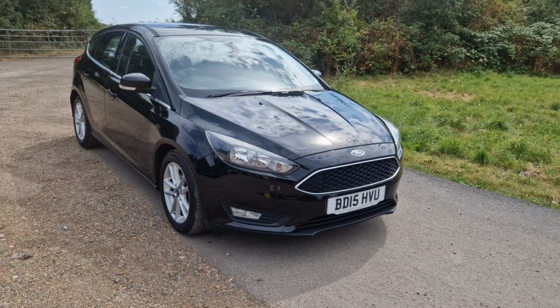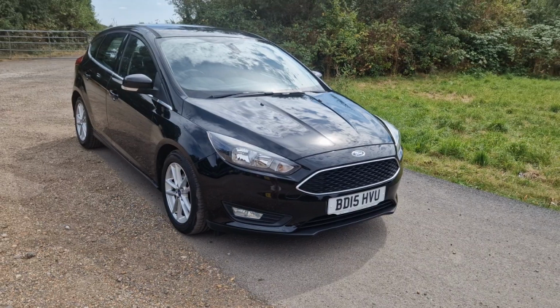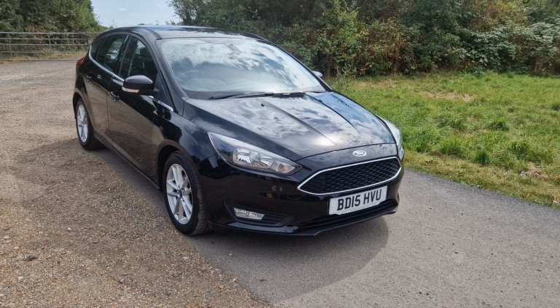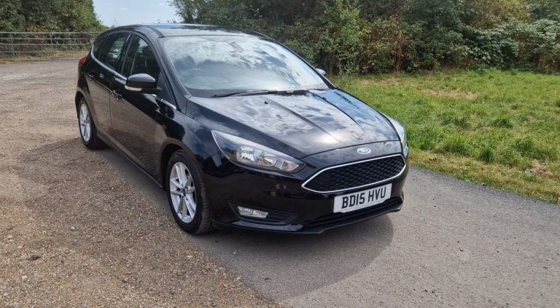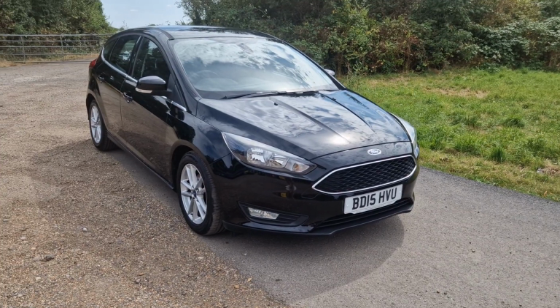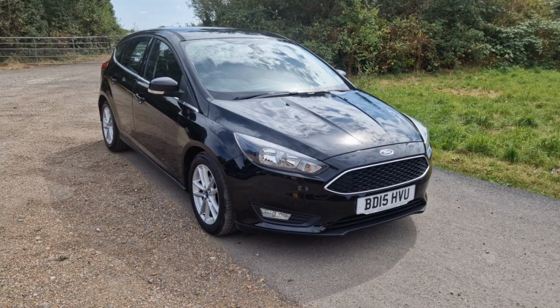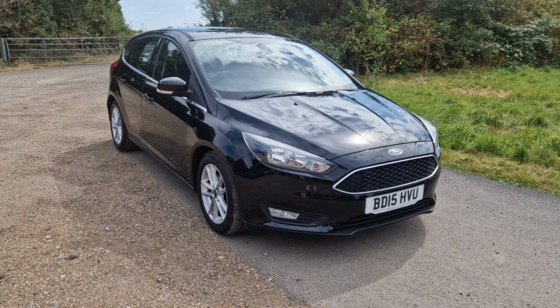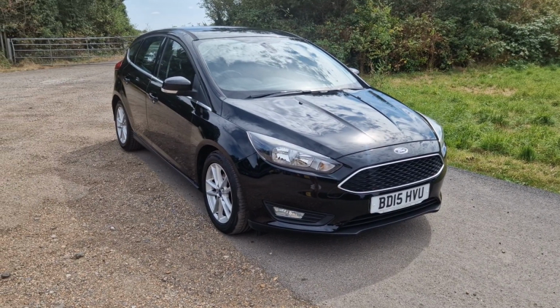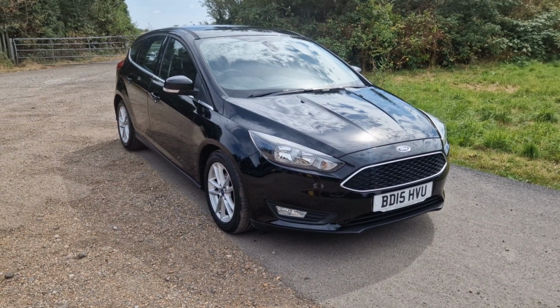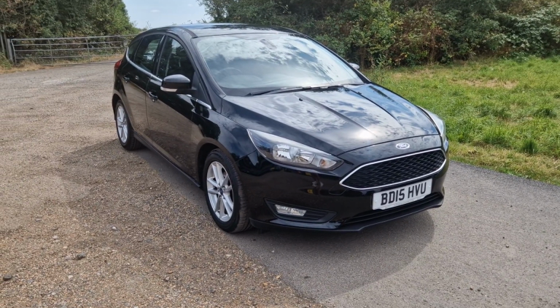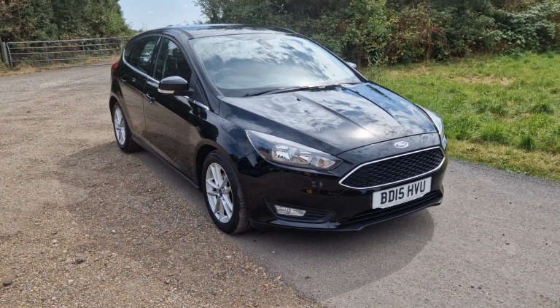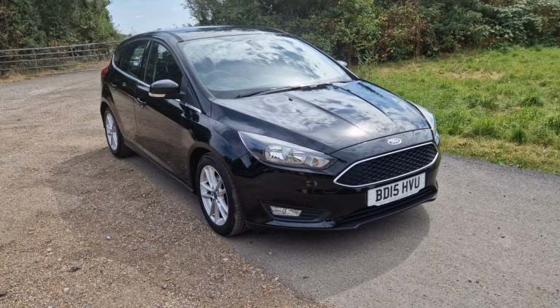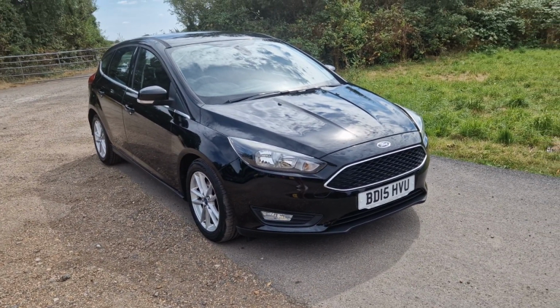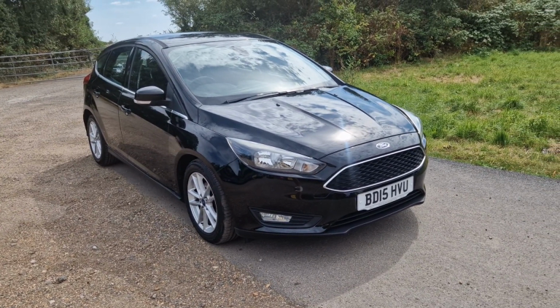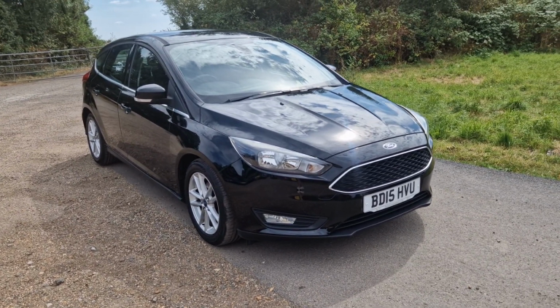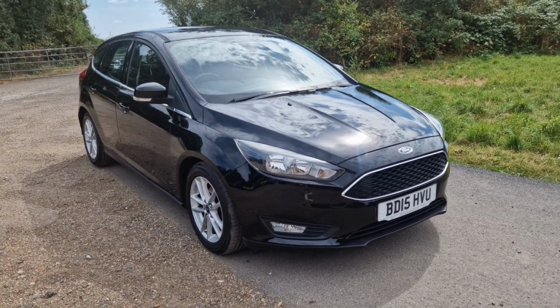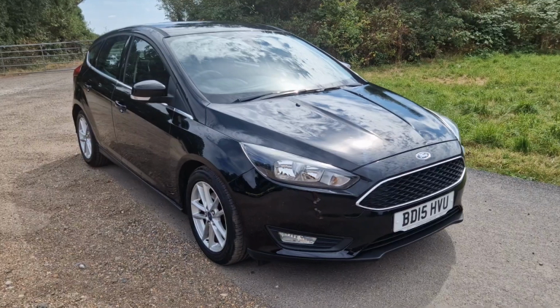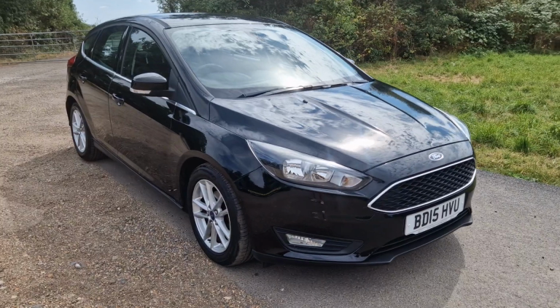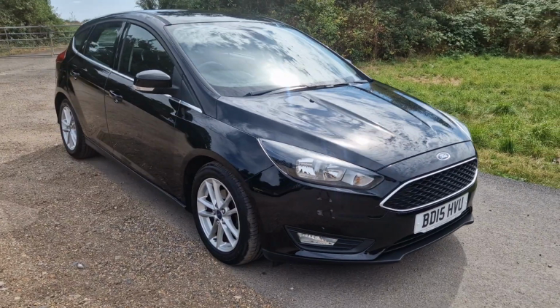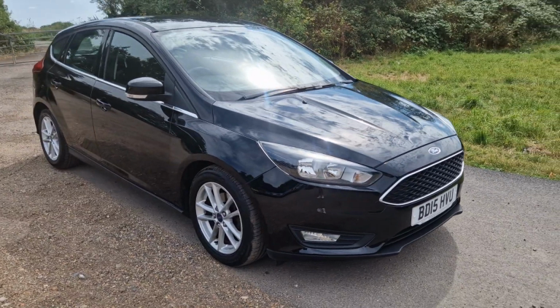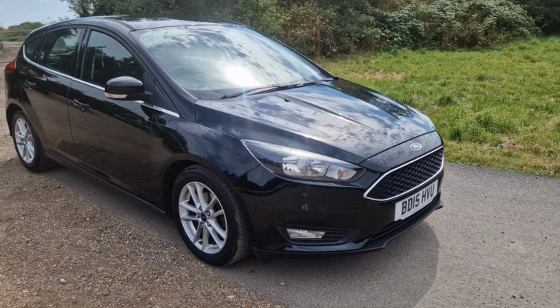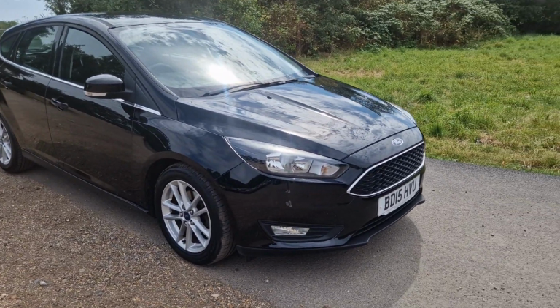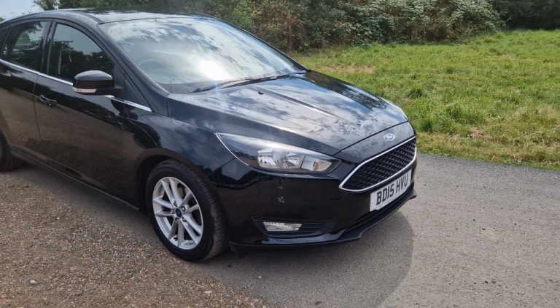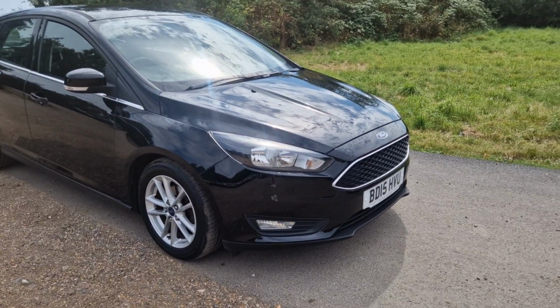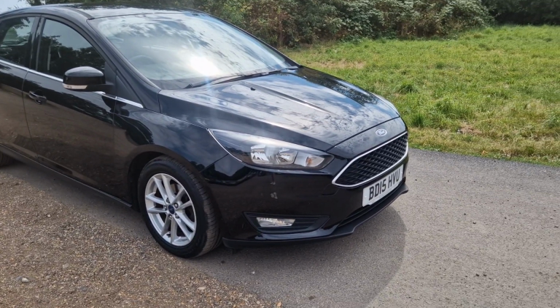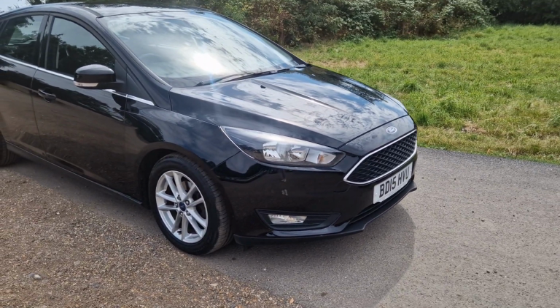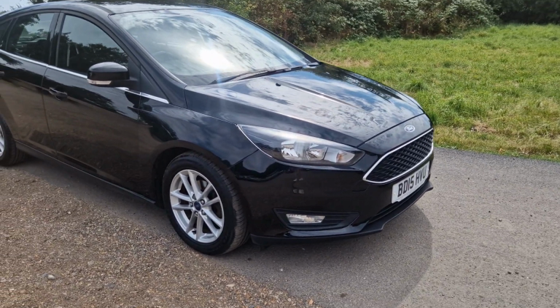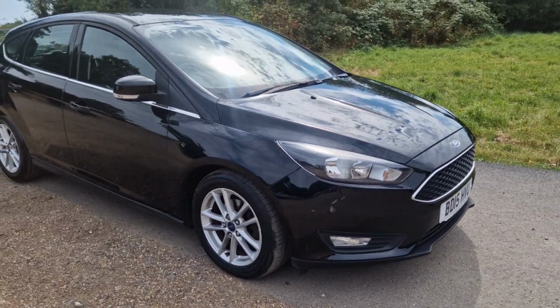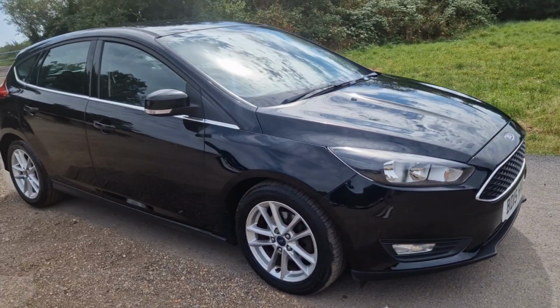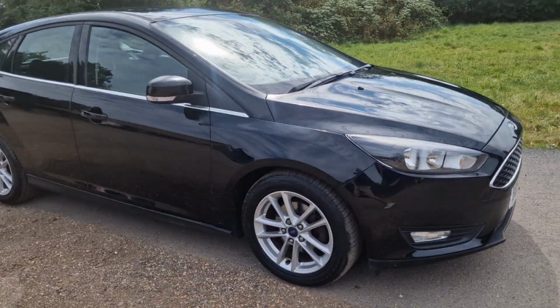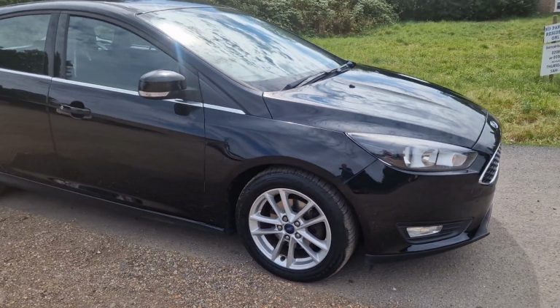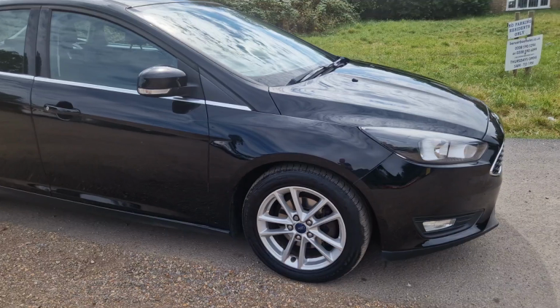Hi guys, thanks for watching the video. It's a nice little one-litre Focus. She's had her cam belt done, got full service history, just had new brake pads and discs, and got Bluetooth.